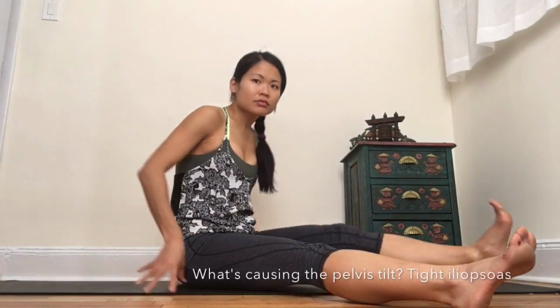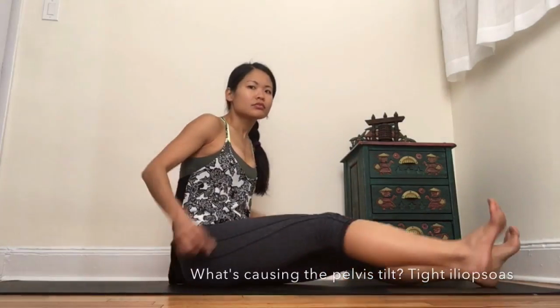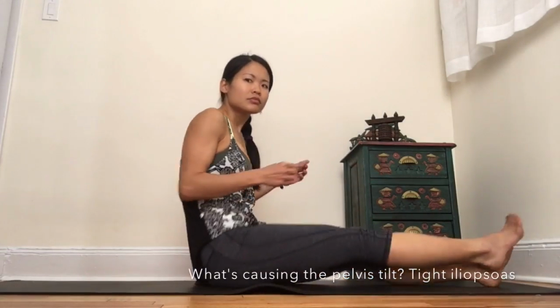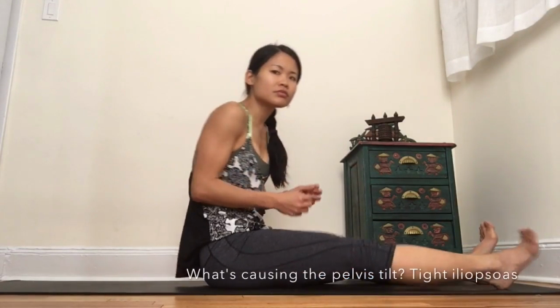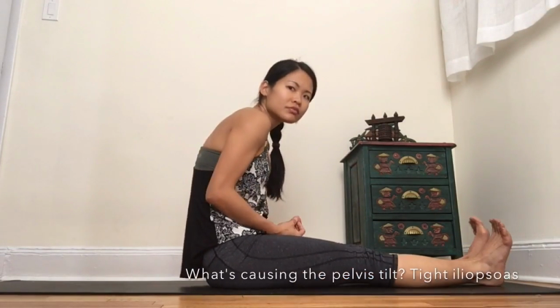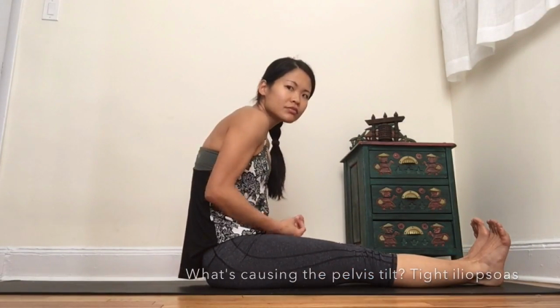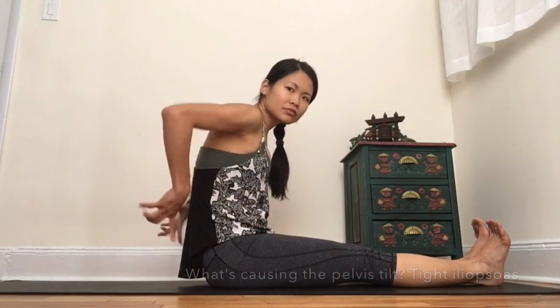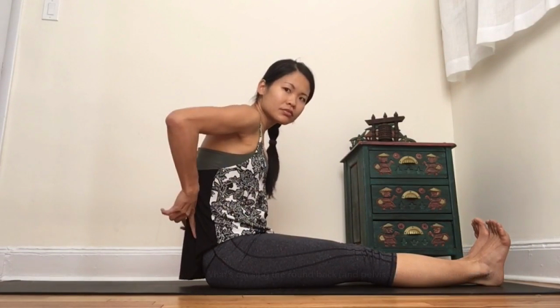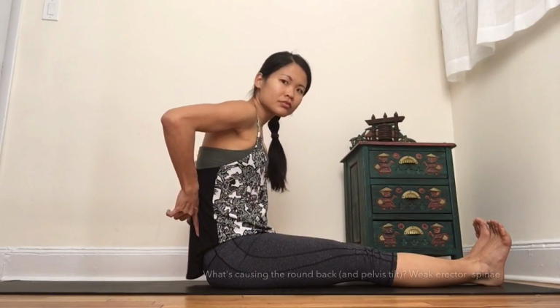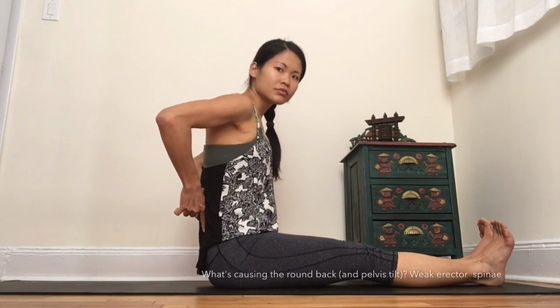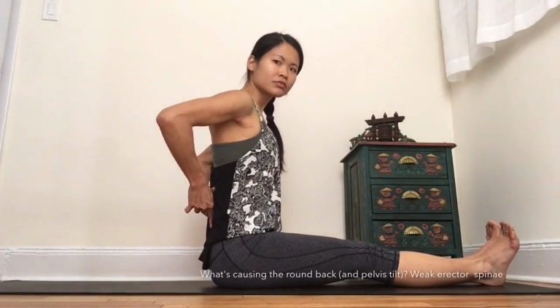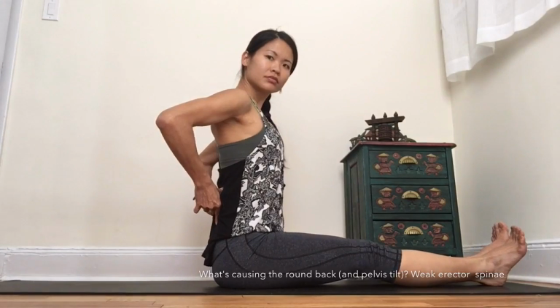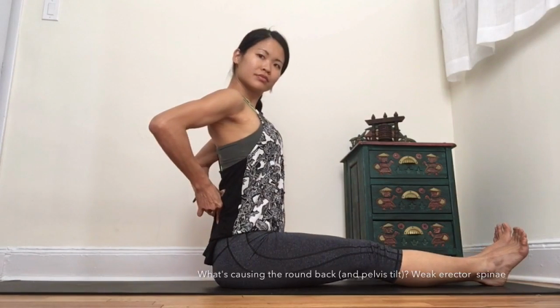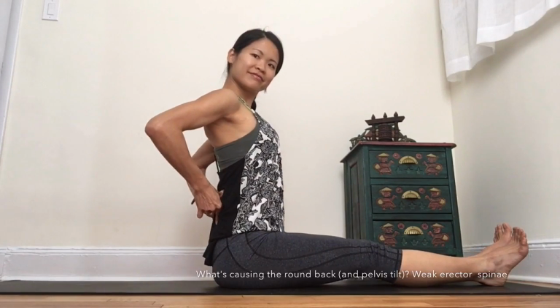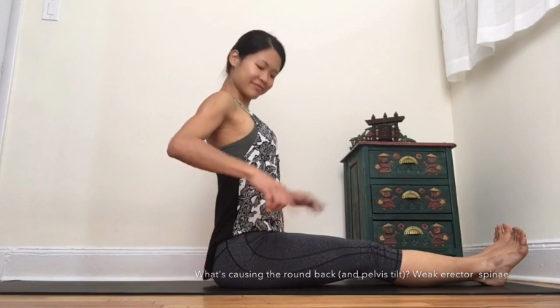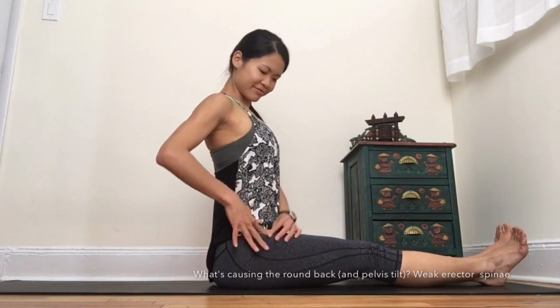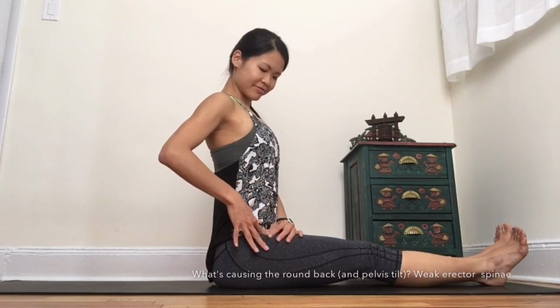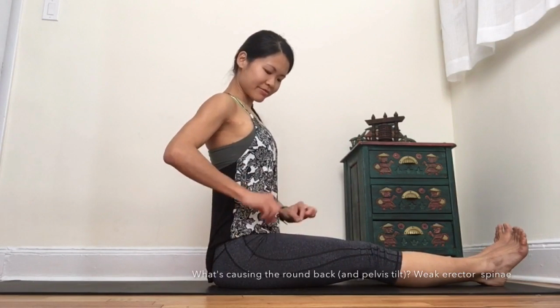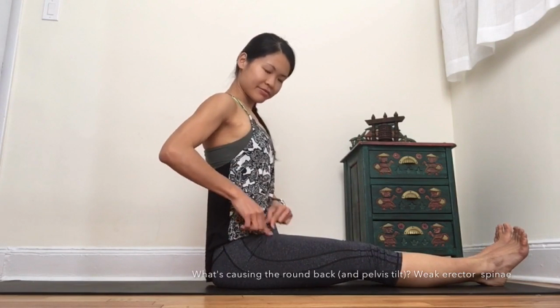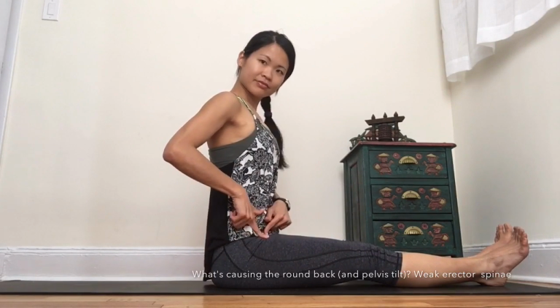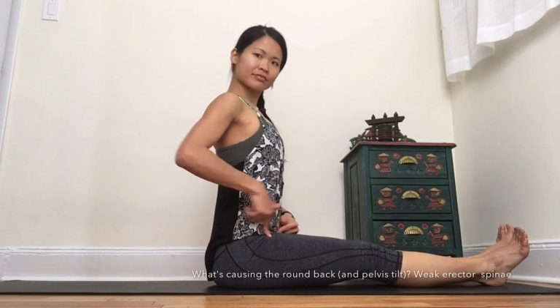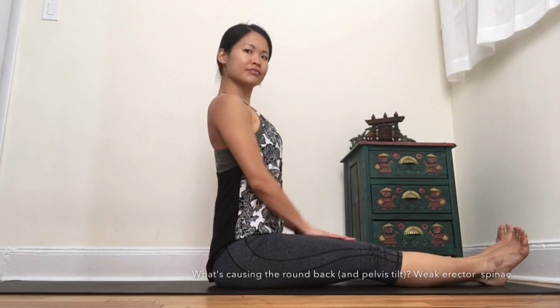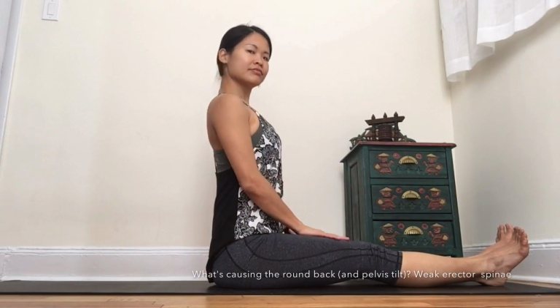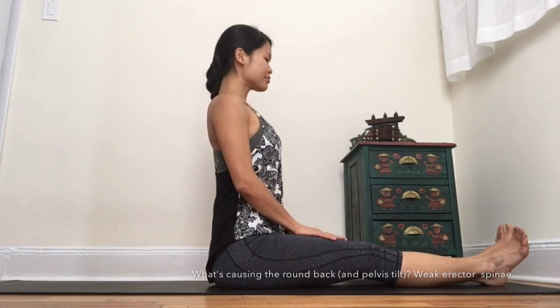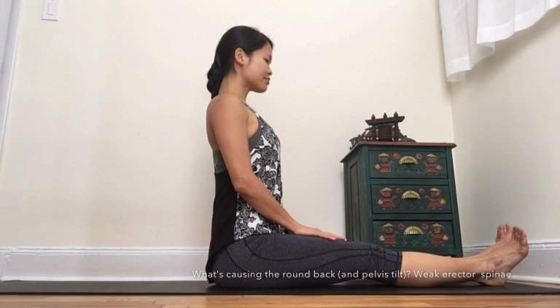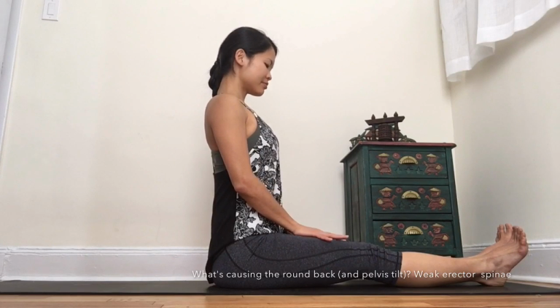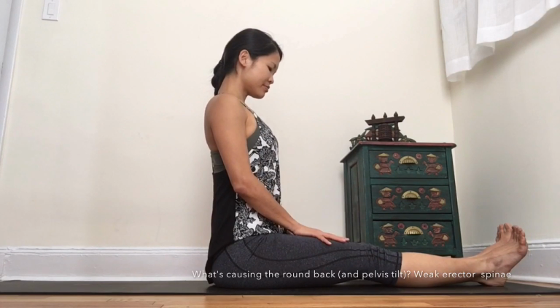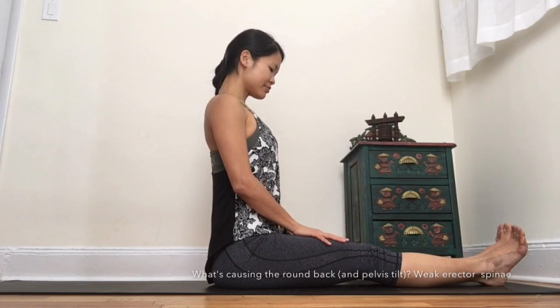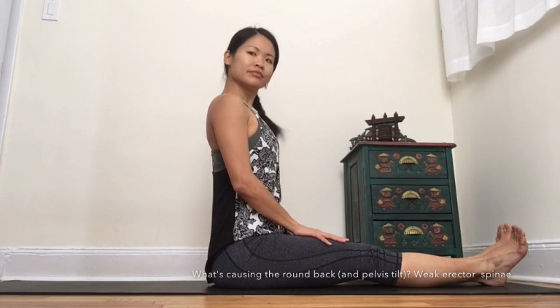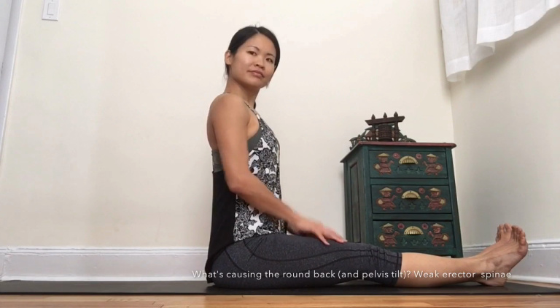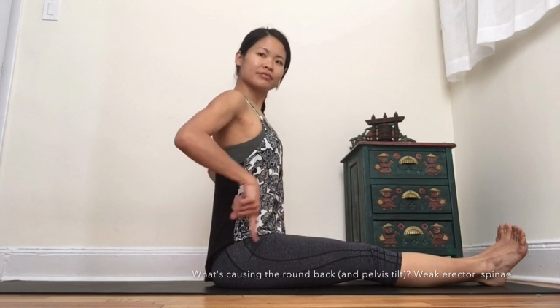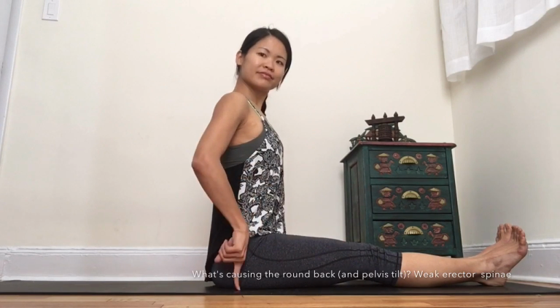Tight psoas can pull you forward and tilt your pelvis backwards, so you really need to strengthen the back muscles to pull yourself back upright and to sit tall once more. You want to balance abs and back strength.